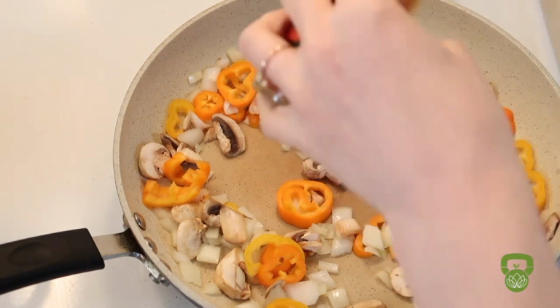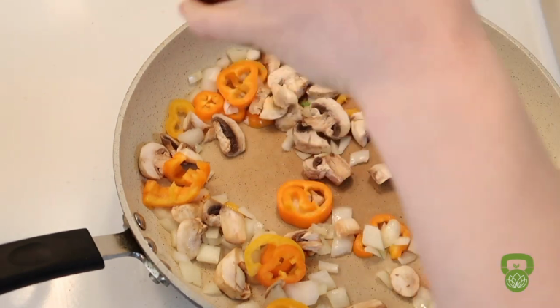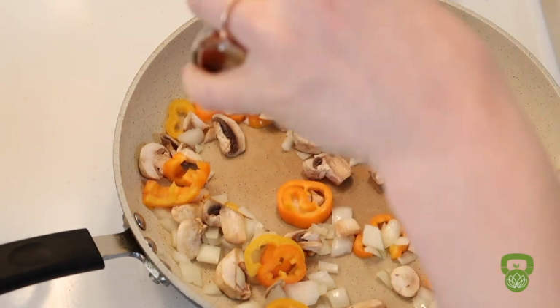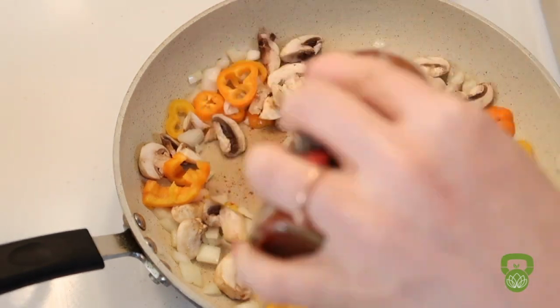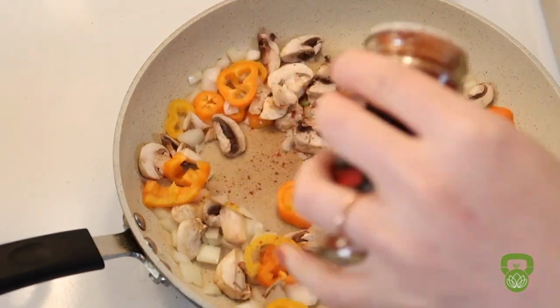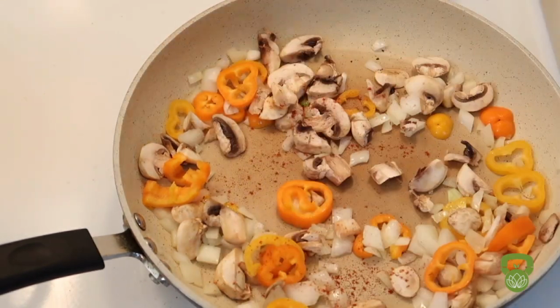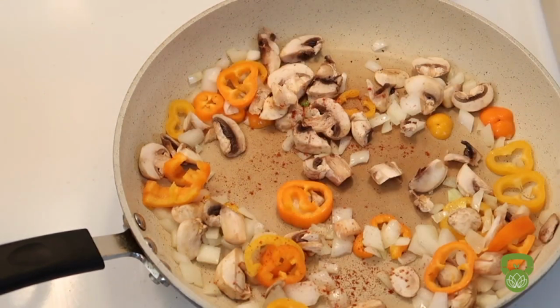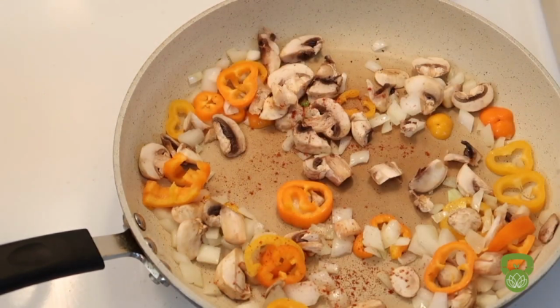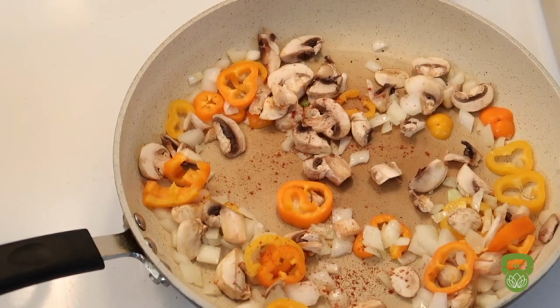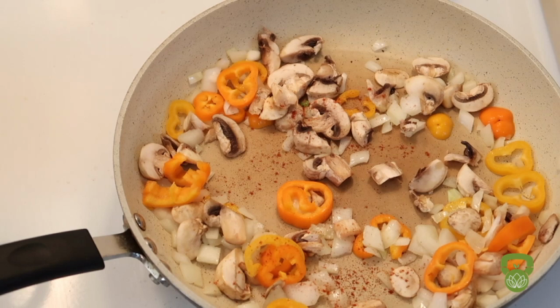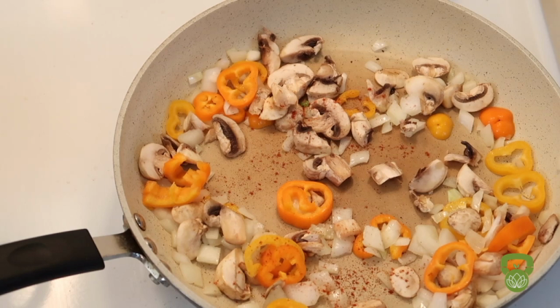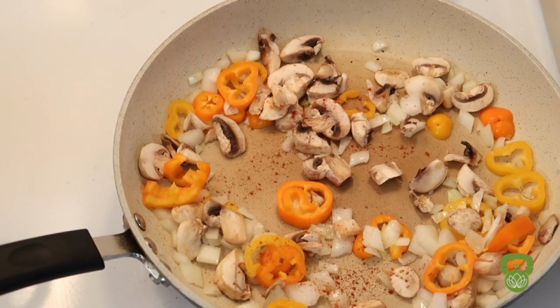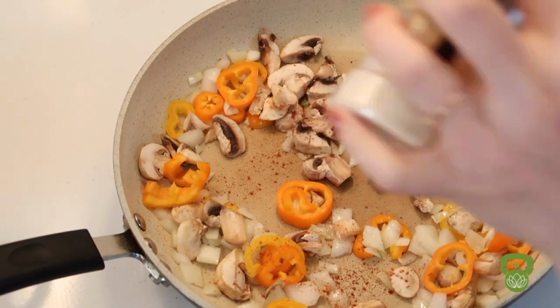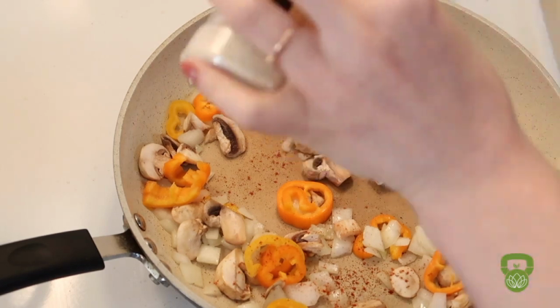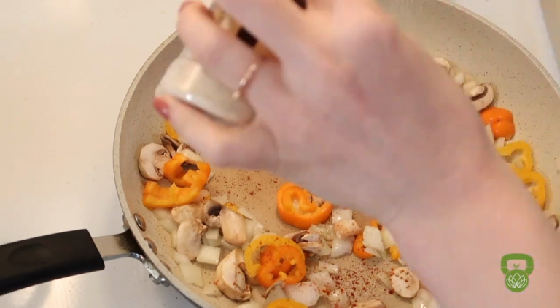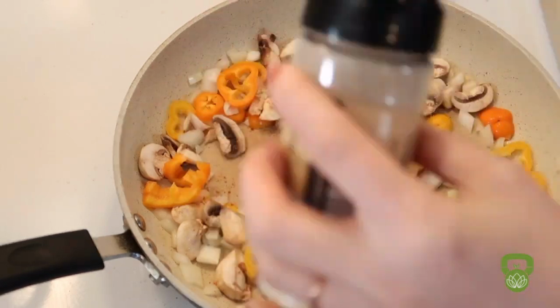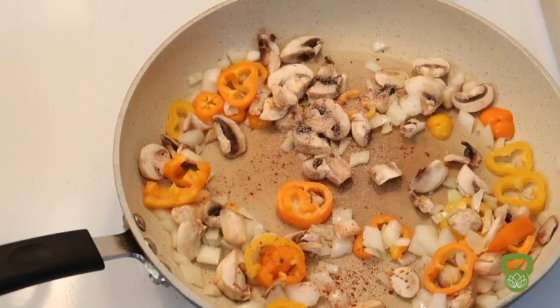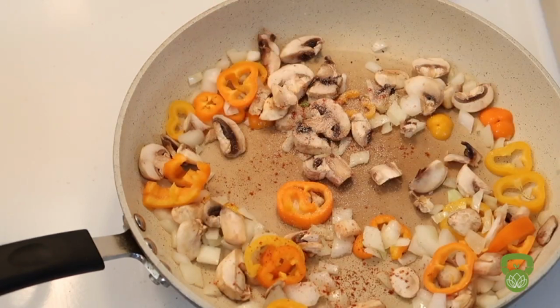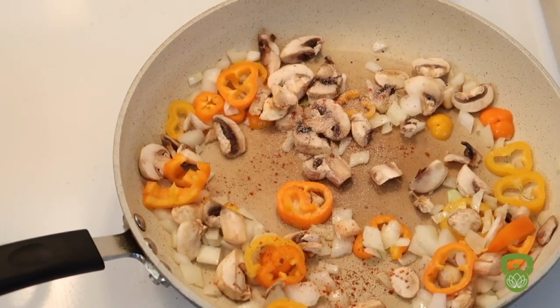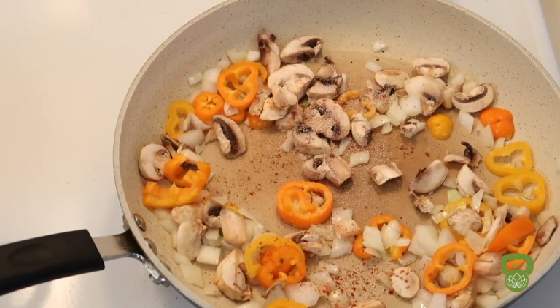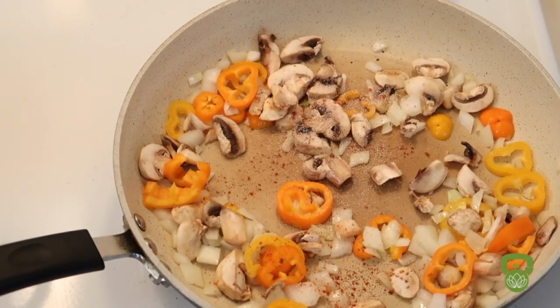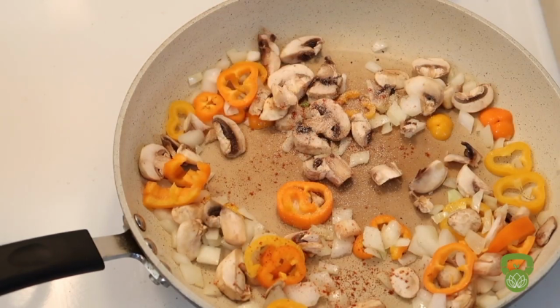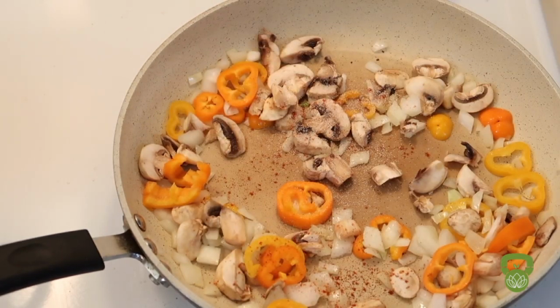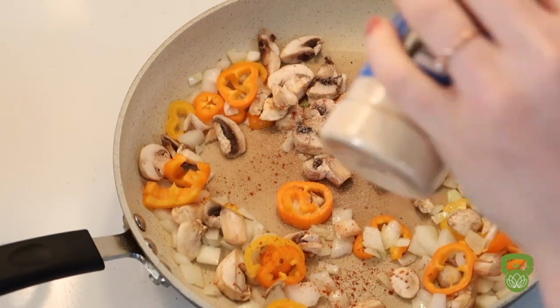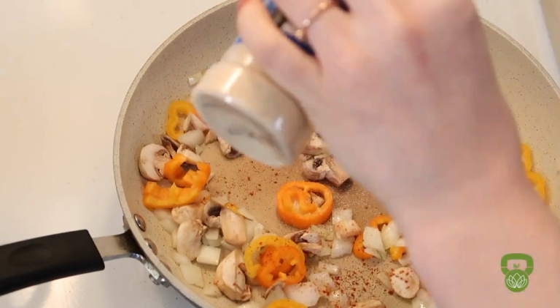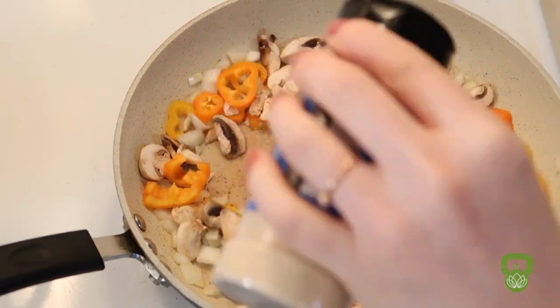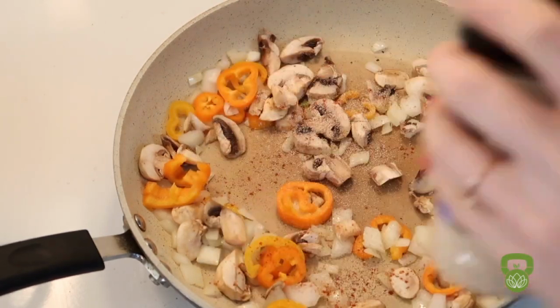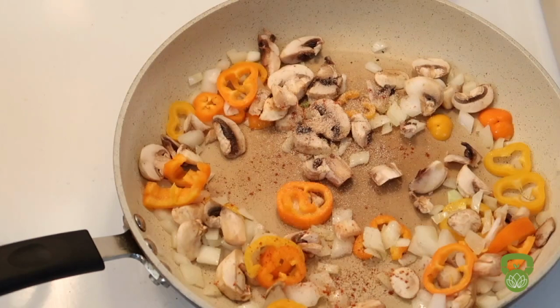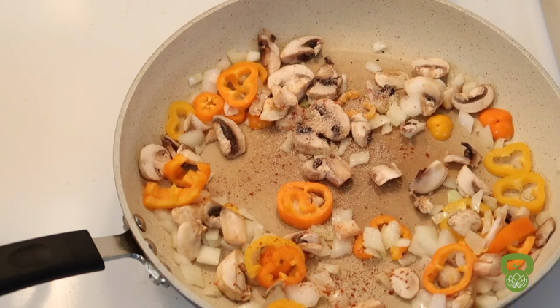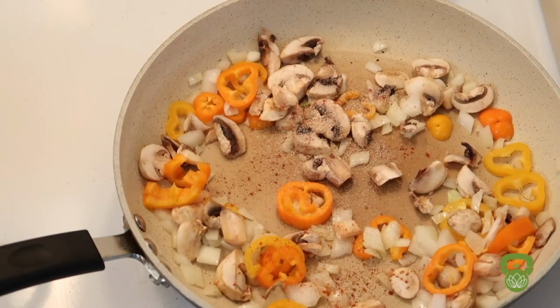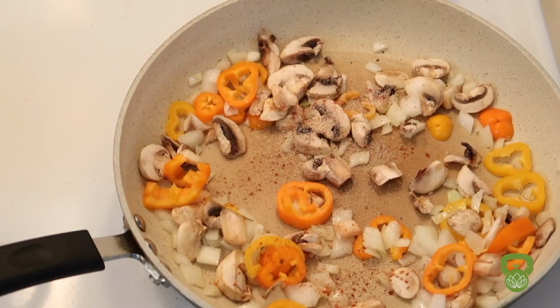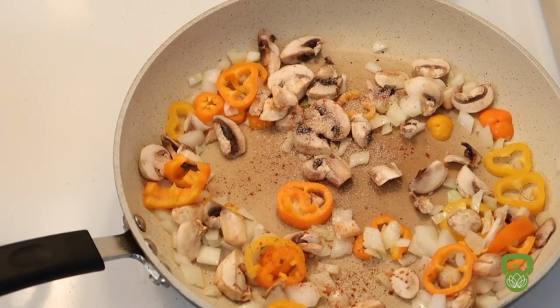Feel free to spice up this dish. I'm adding more smoked paprika, garlic powder, and other spices to really give it that southwestern feel.